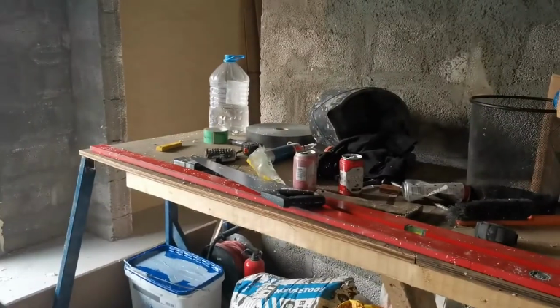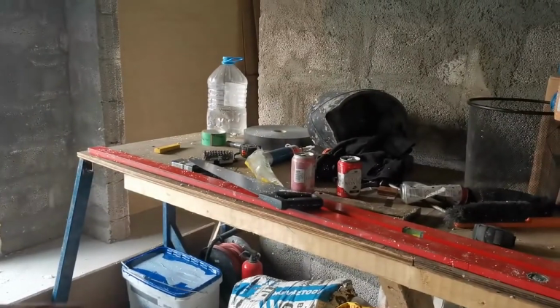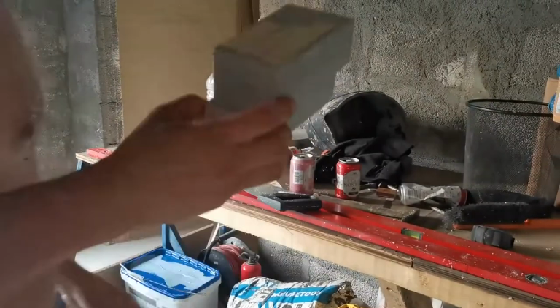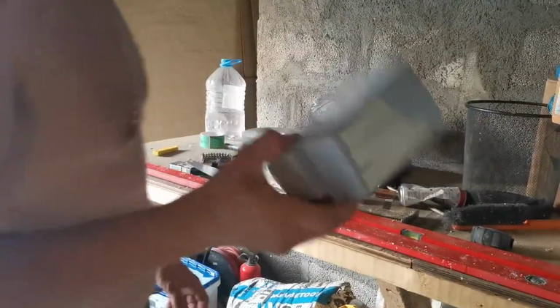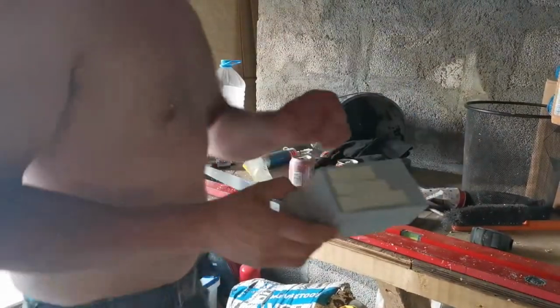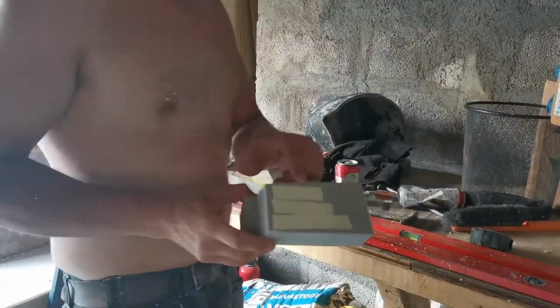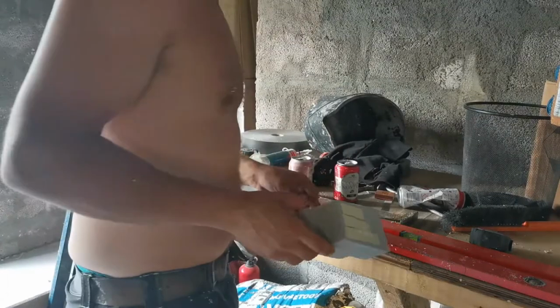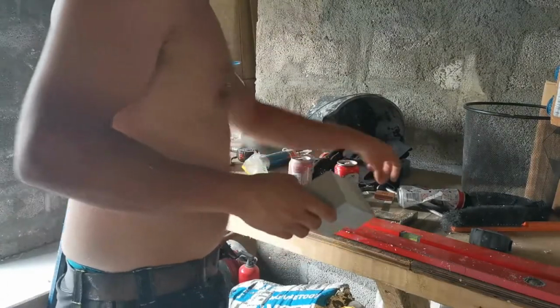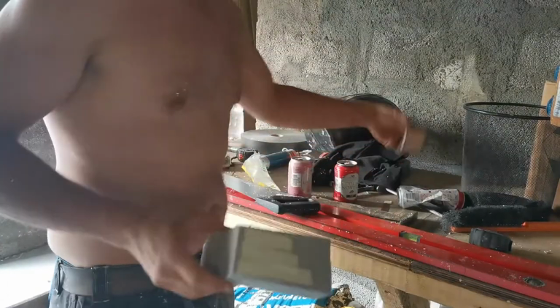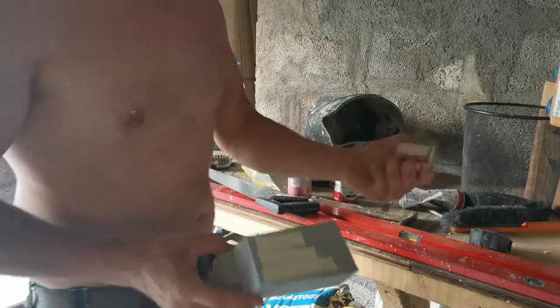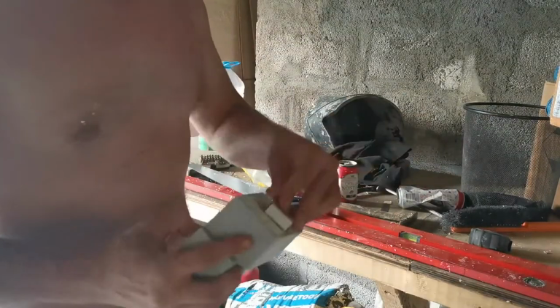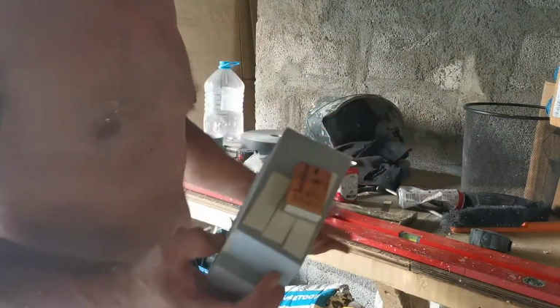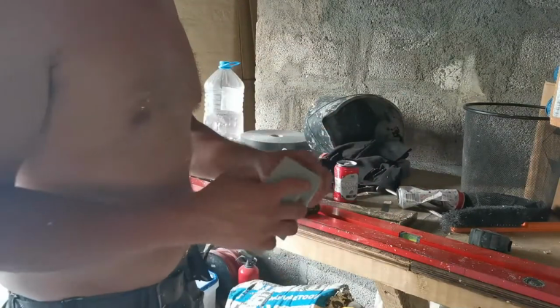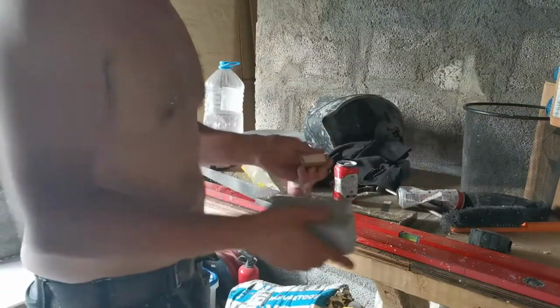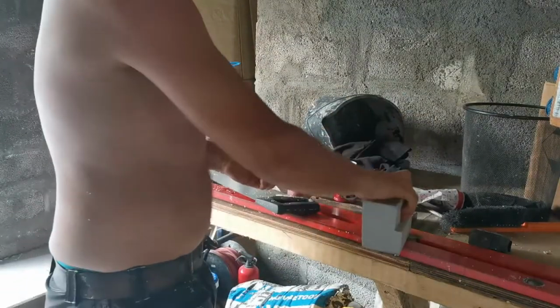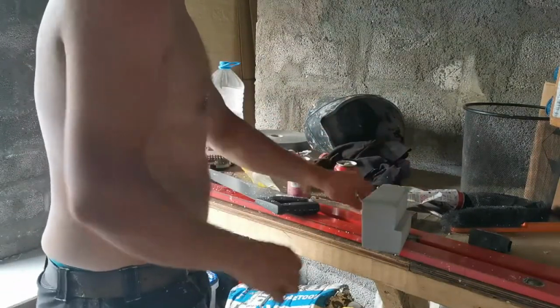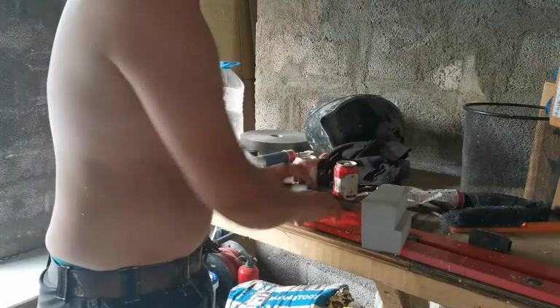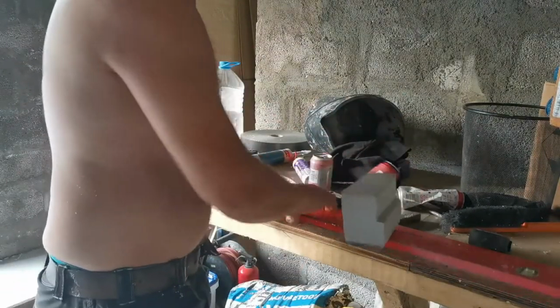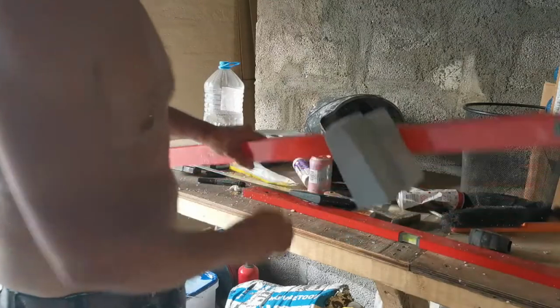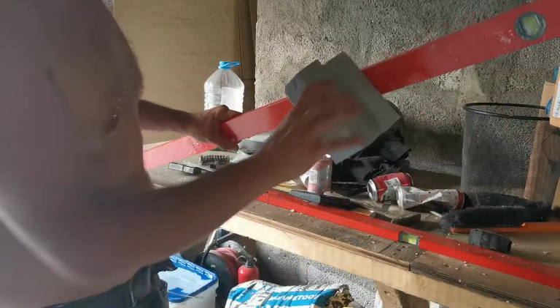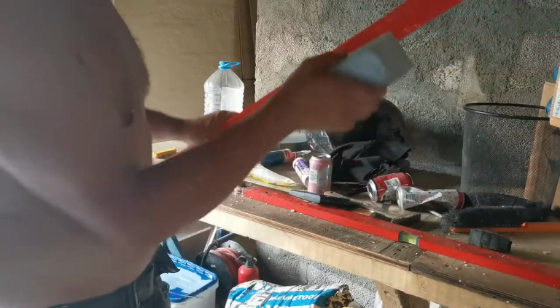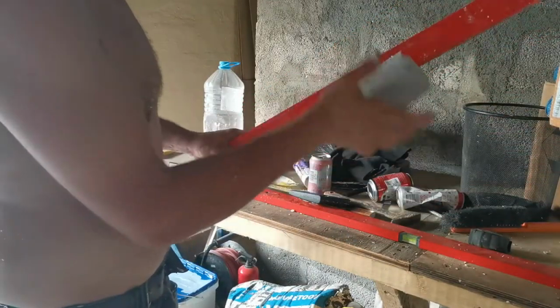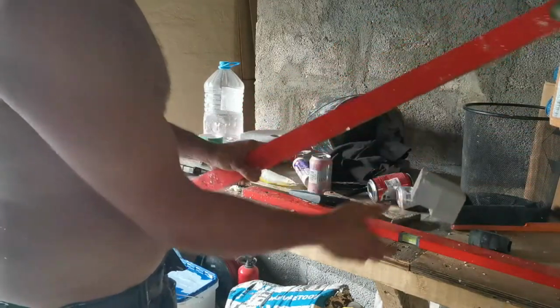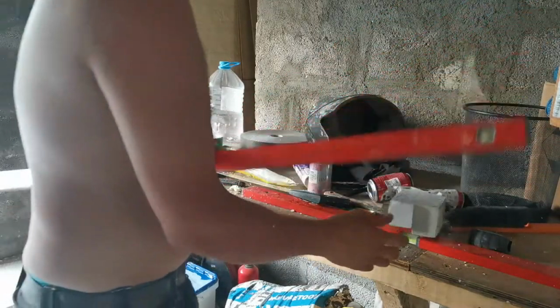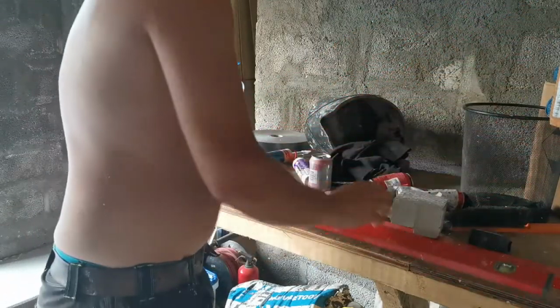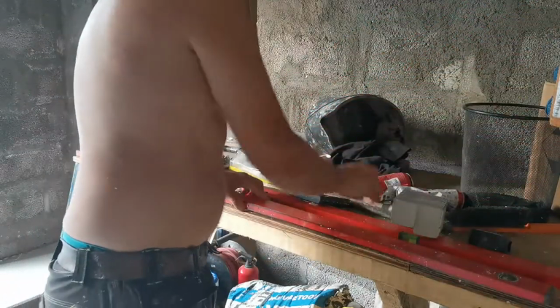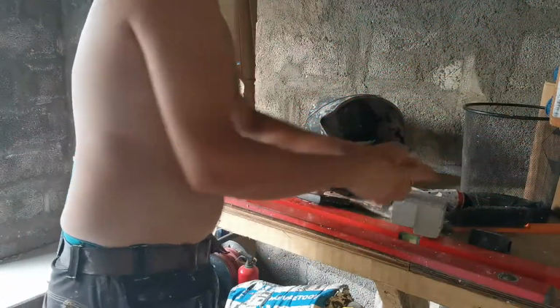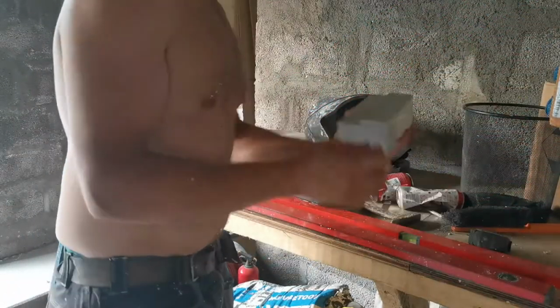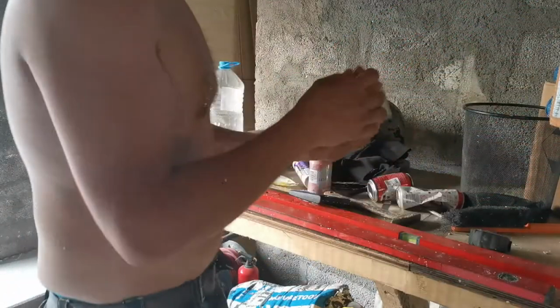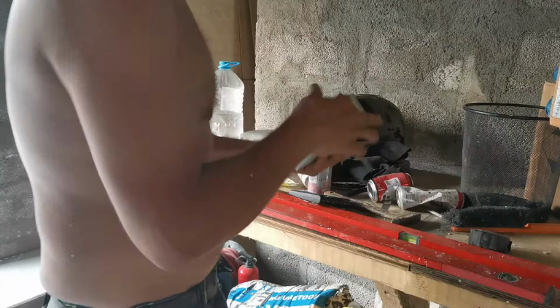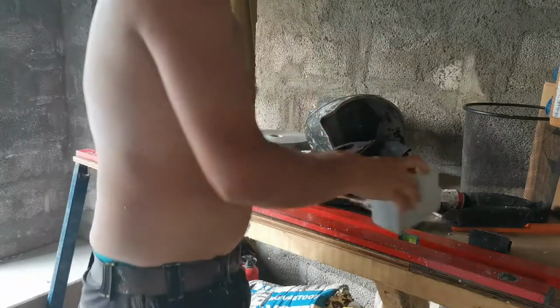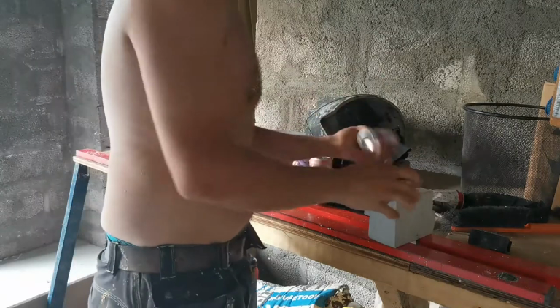But now for the part that most of you want to know — here's how you do it. Double-sided tape. You can stick it anywhere you want, like this. It doesn't really matter. The whole trick is double-sided tape.